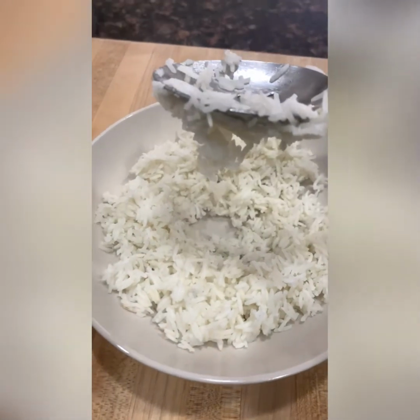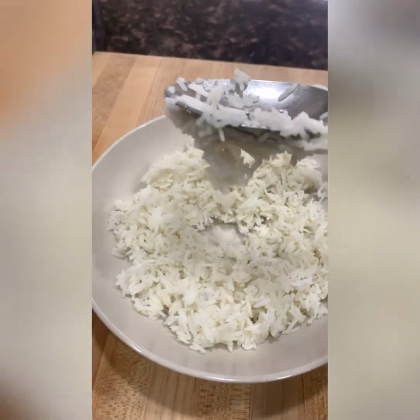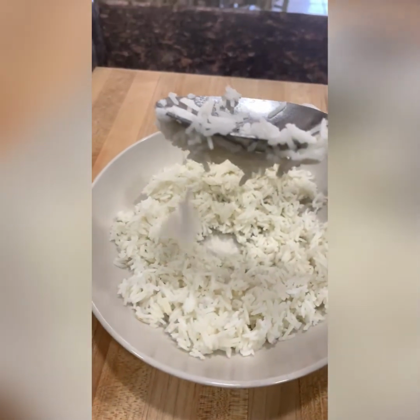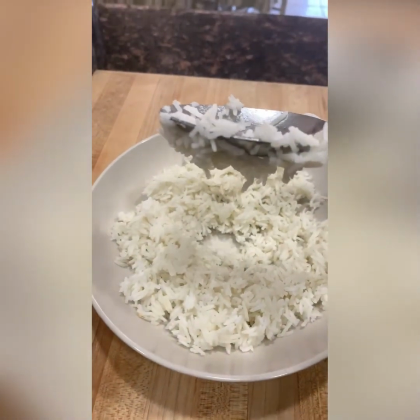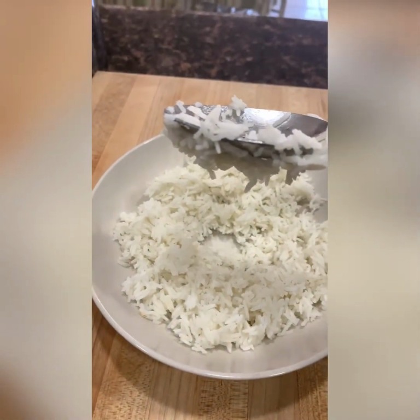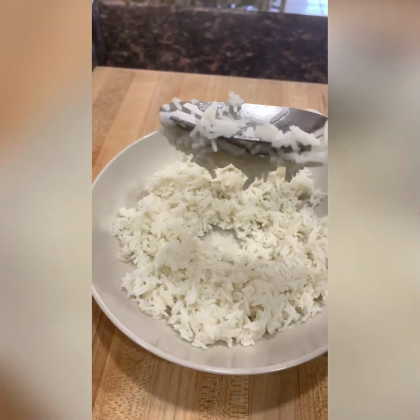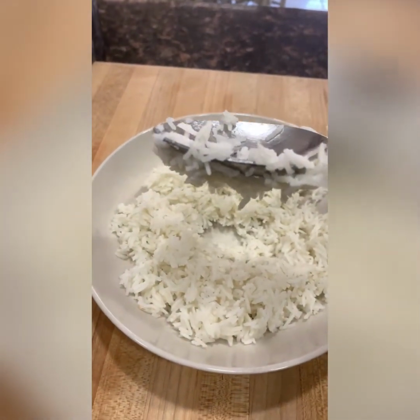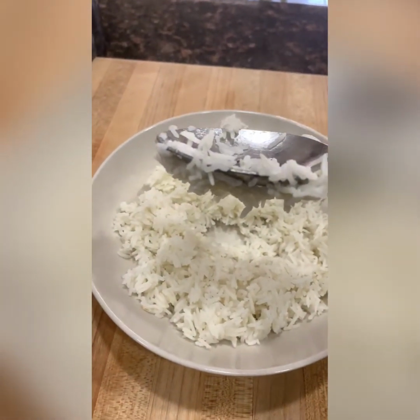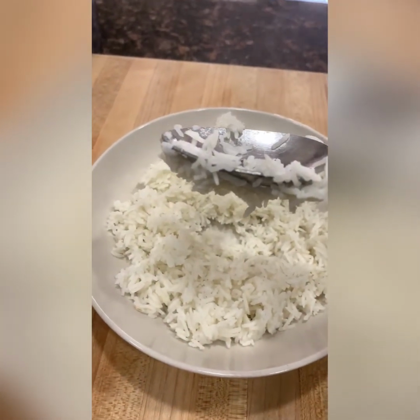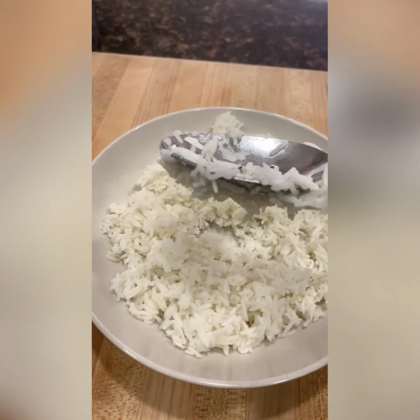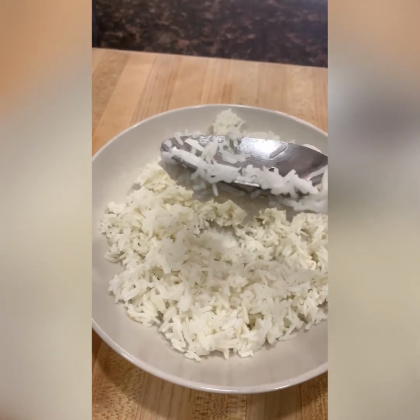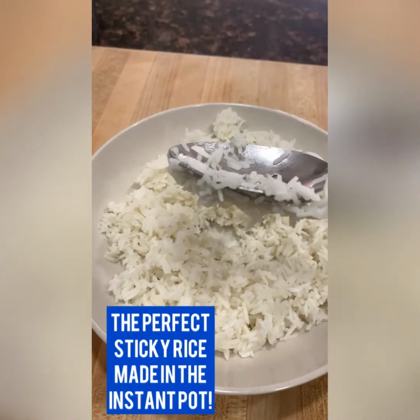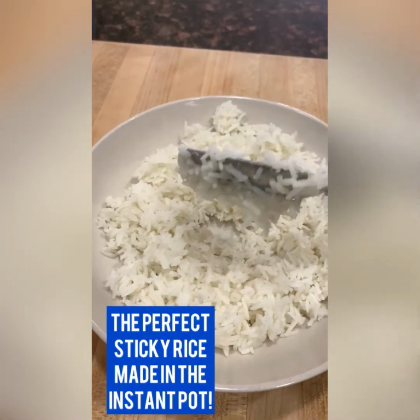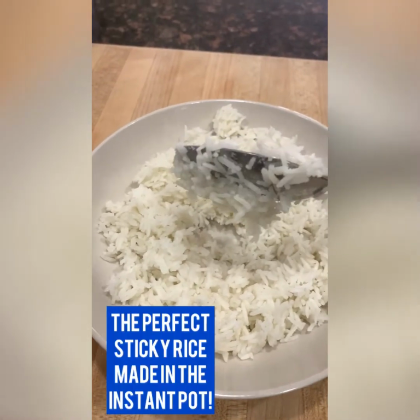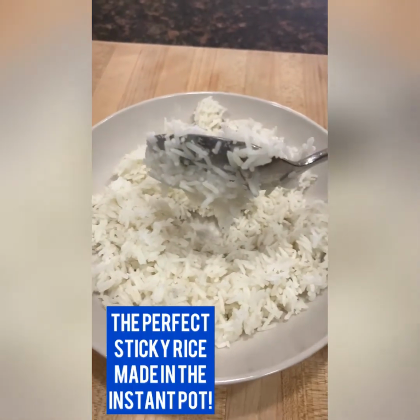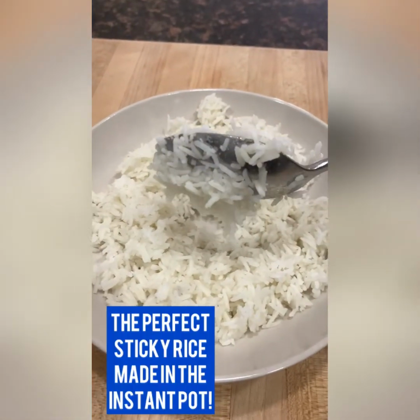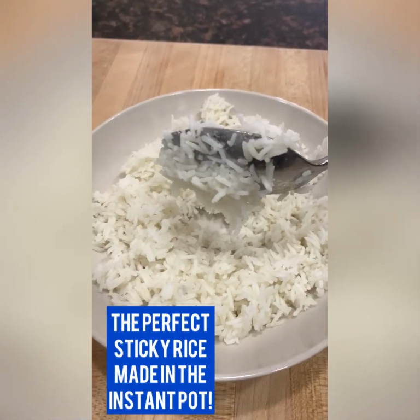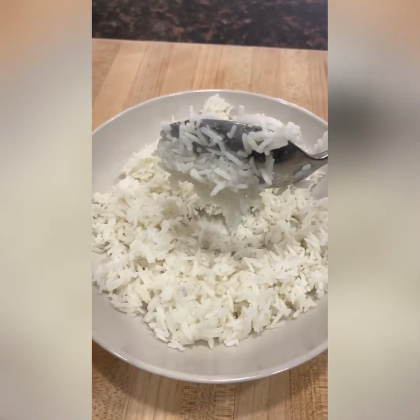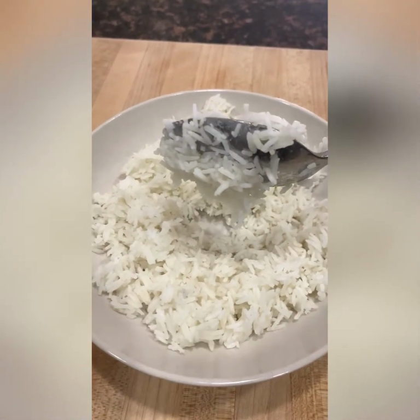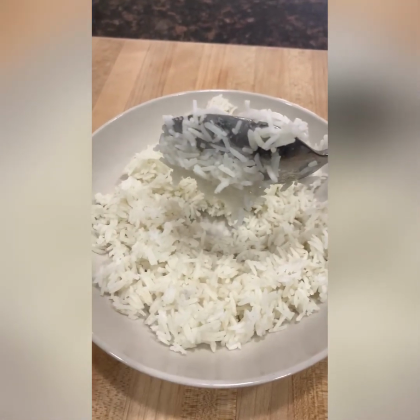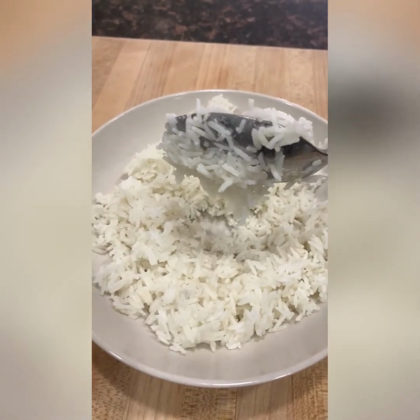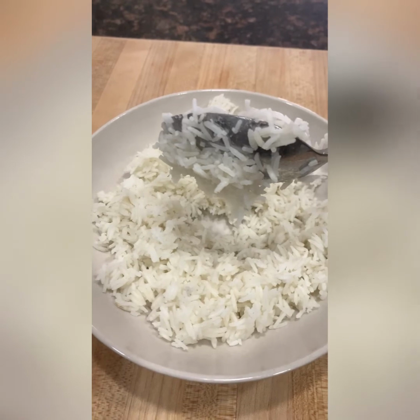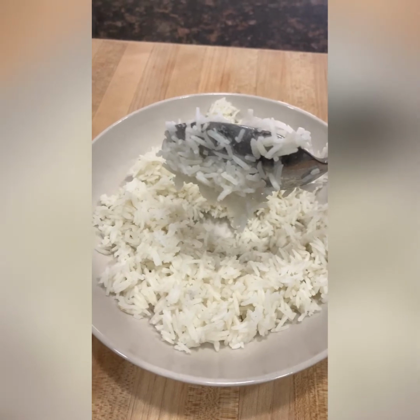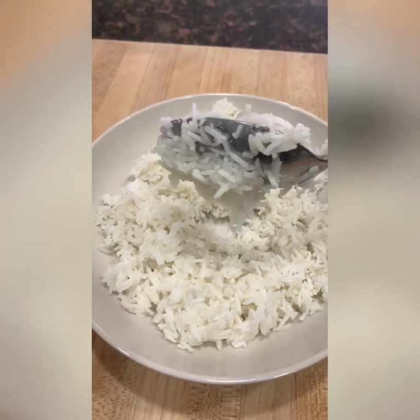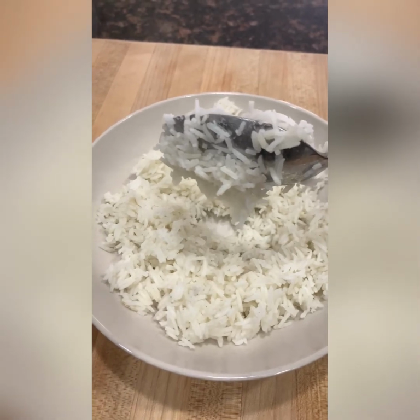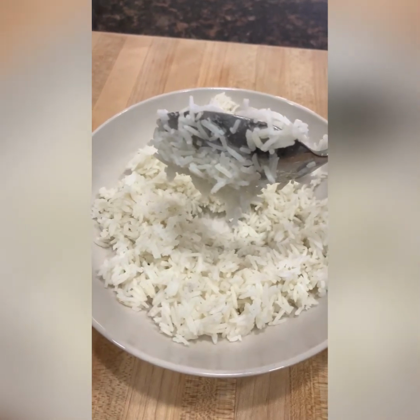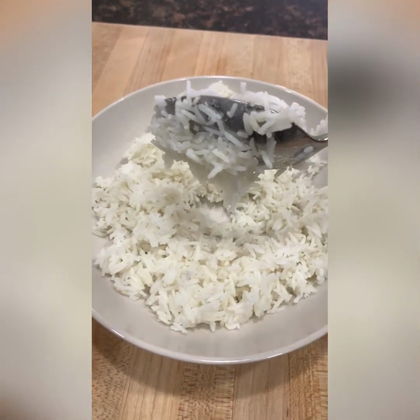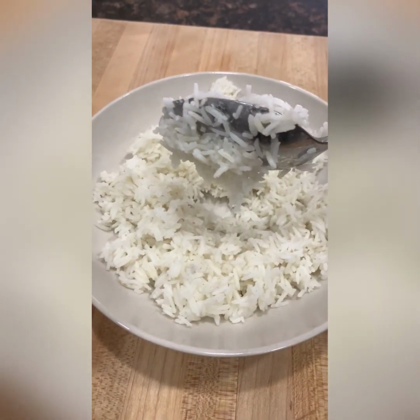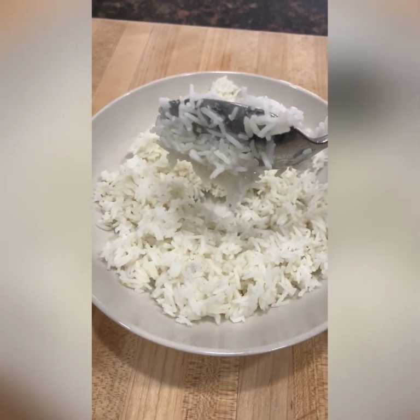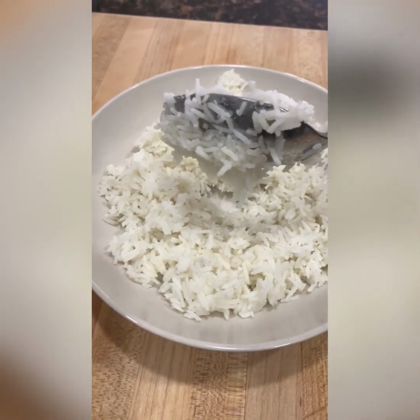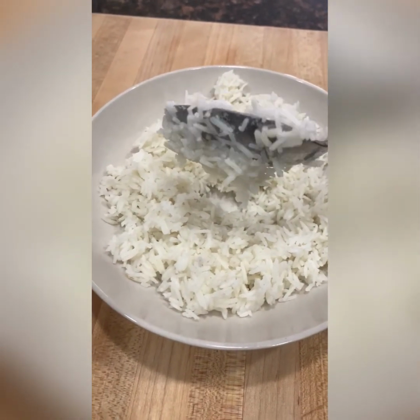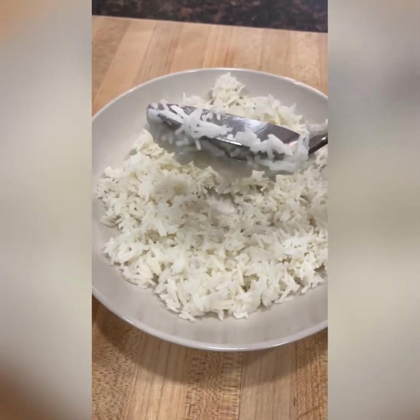Now I'm just having a little sticky fun. Get this recipe for sticky rice at $5dinners.com — search sticky rice, or you can find it at $5dinners.com/the-blog.